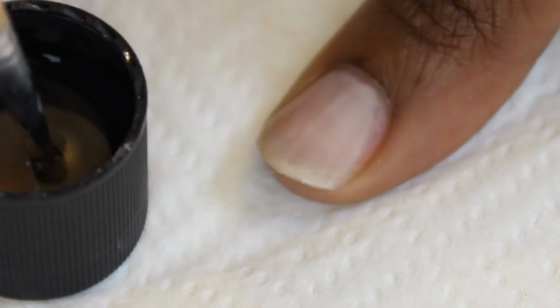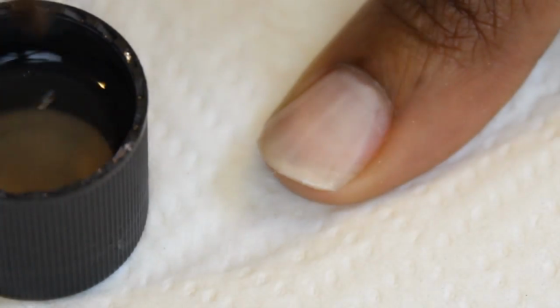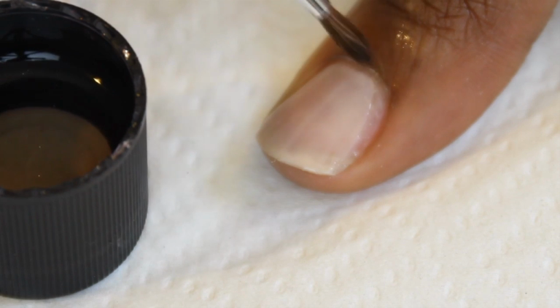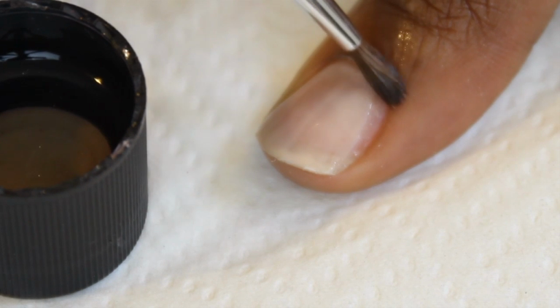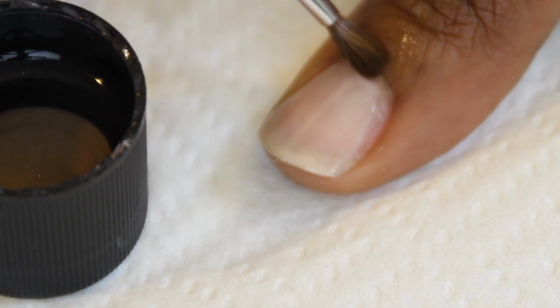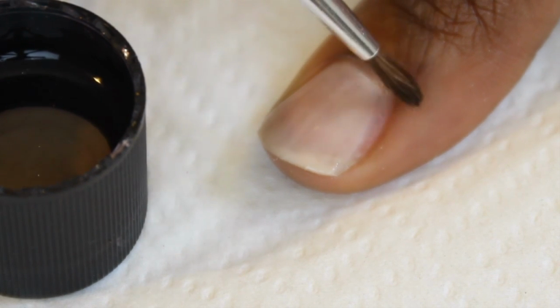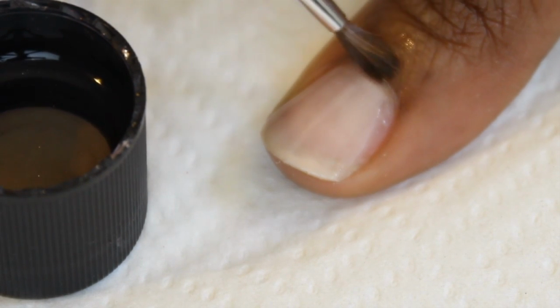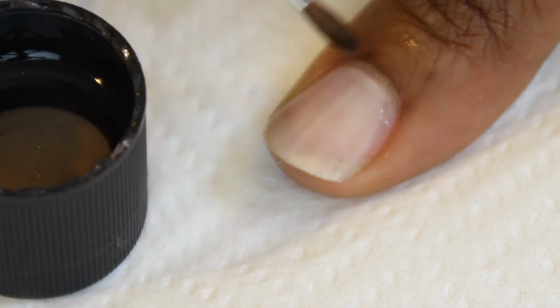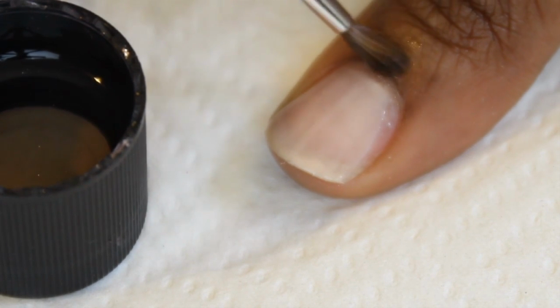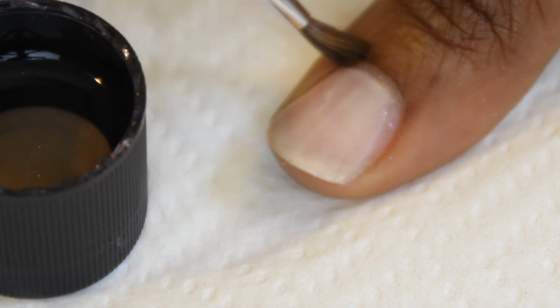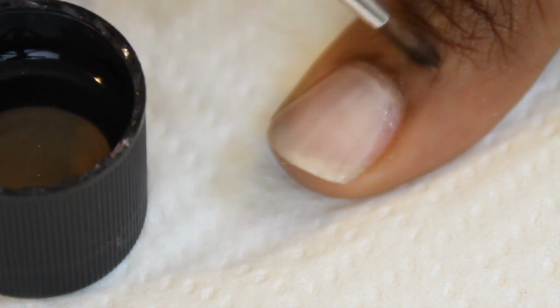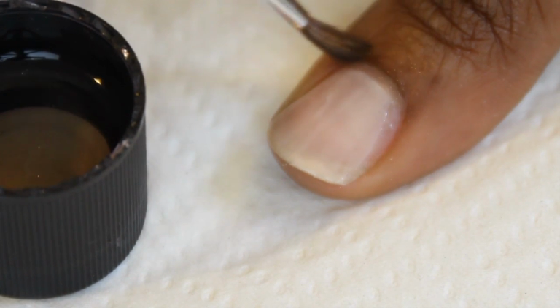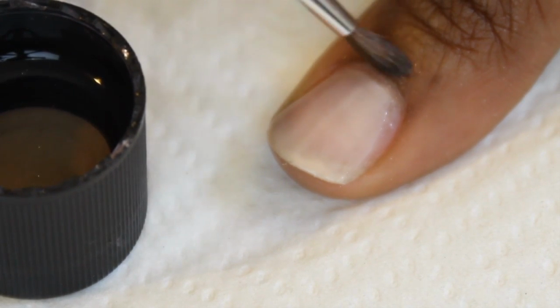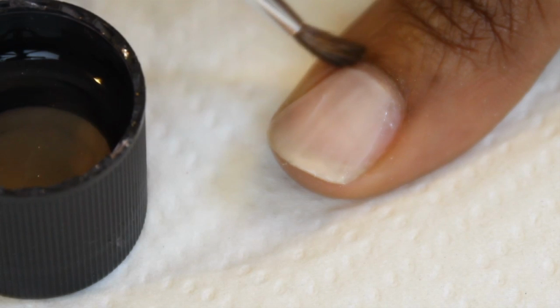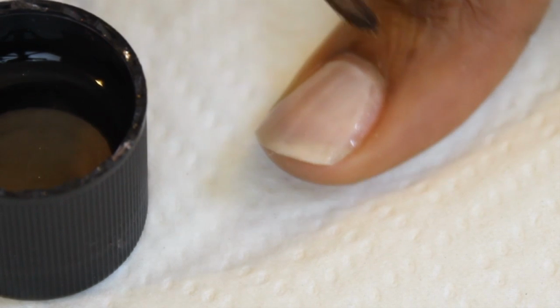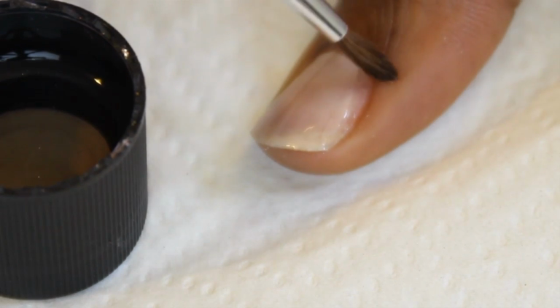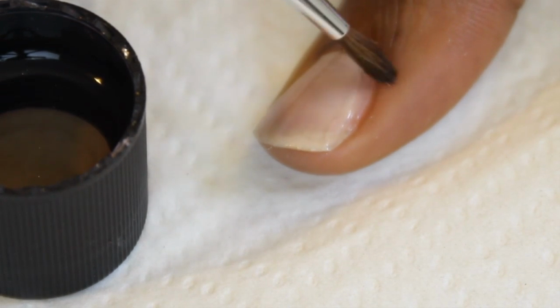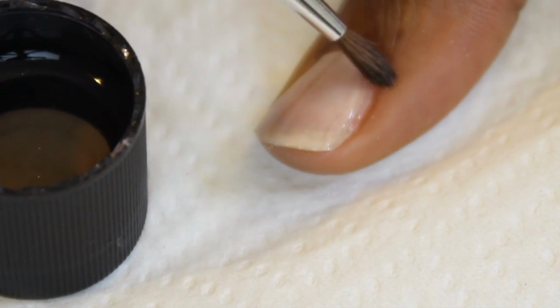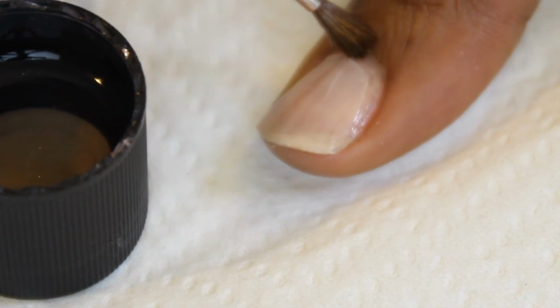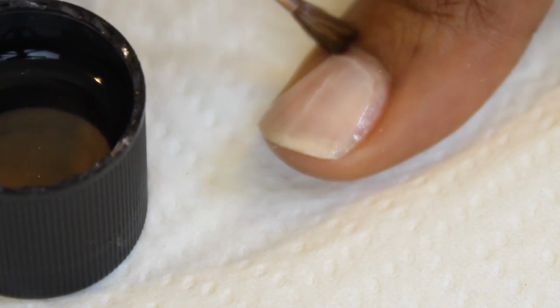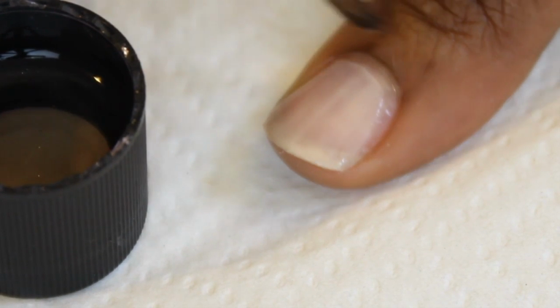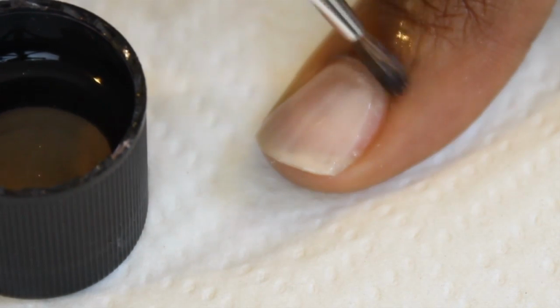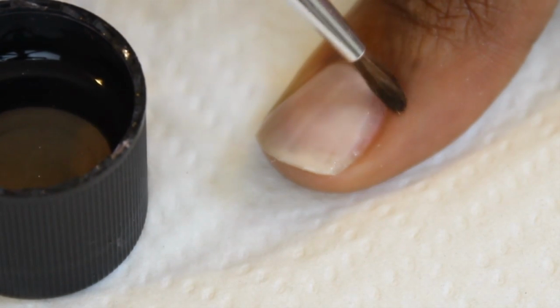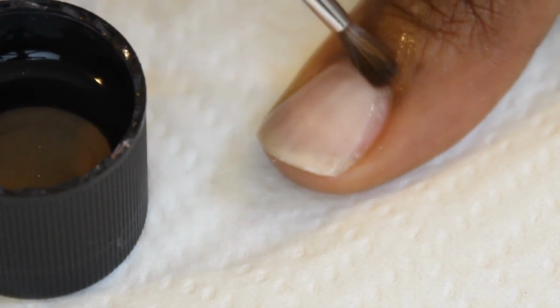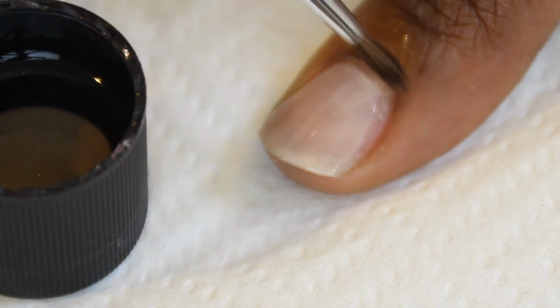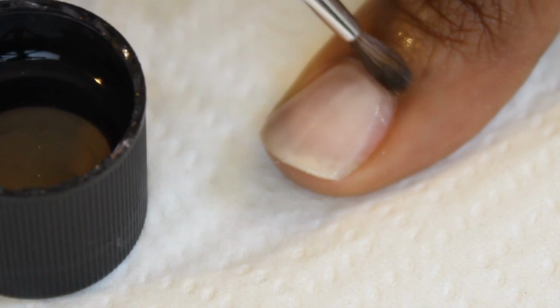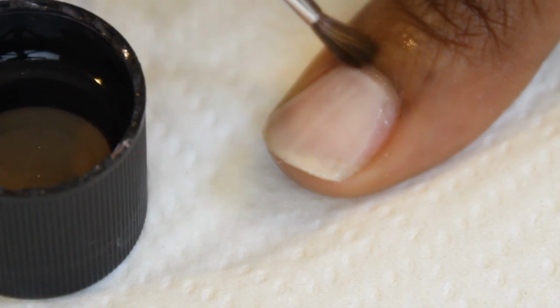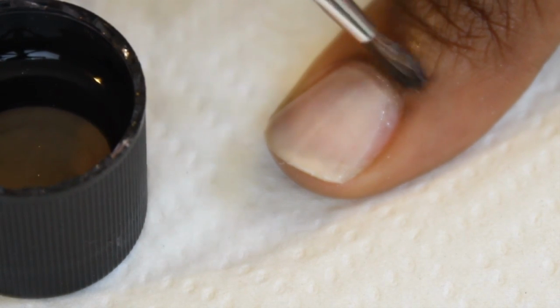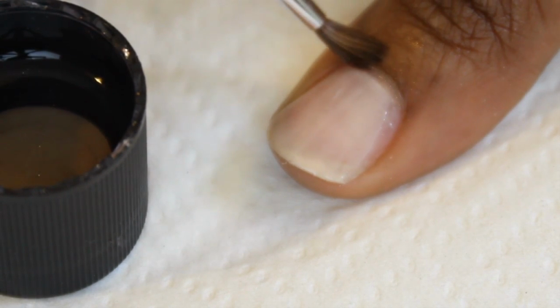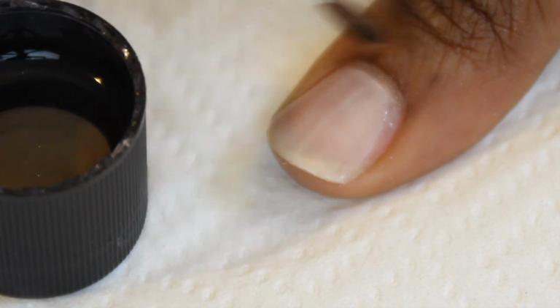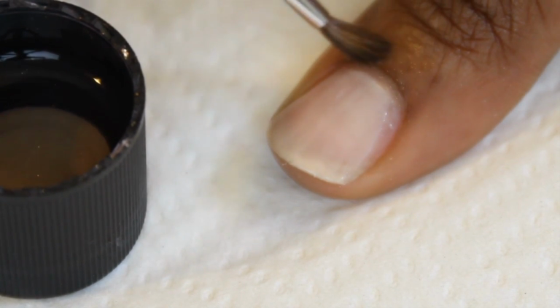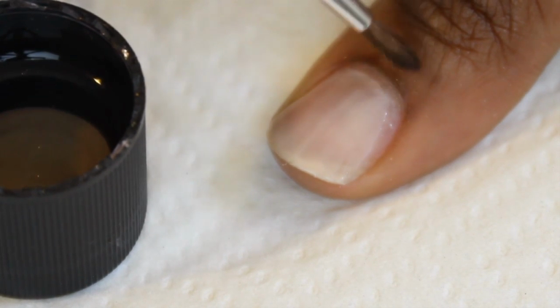After you paint your nails, I use my brush with a little bit of acetone to clean up around the edges, especially in that cuticle area where nail polish tends to pool and build up. This just makes your nail polish look a lot neater and more professional.